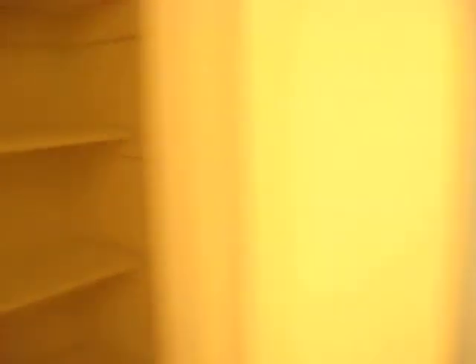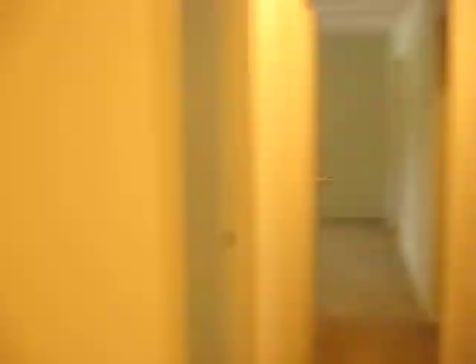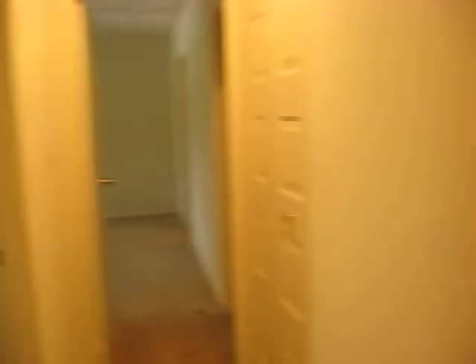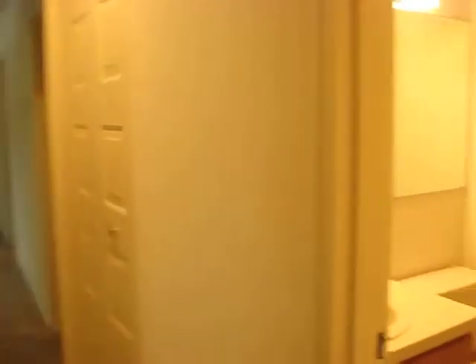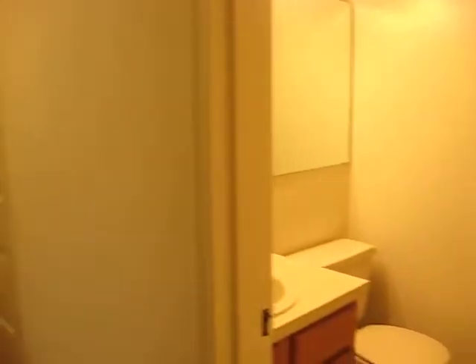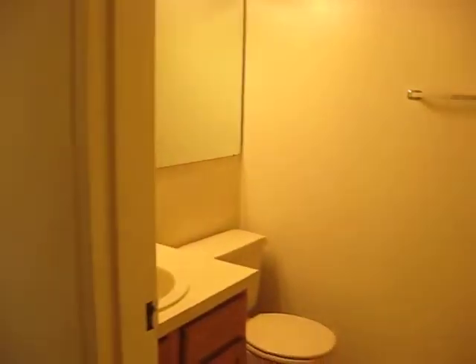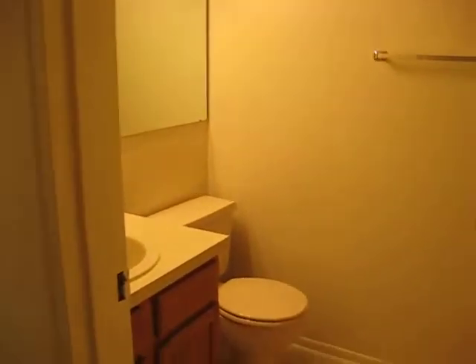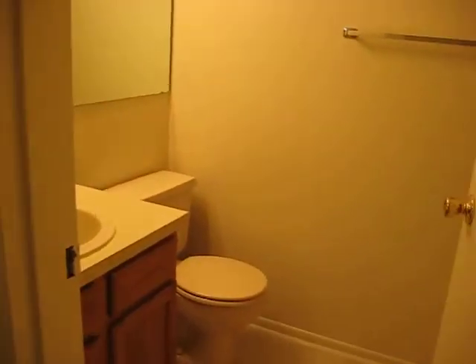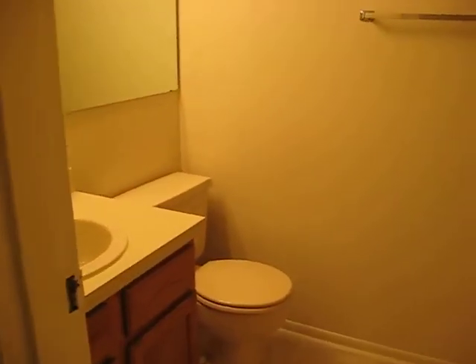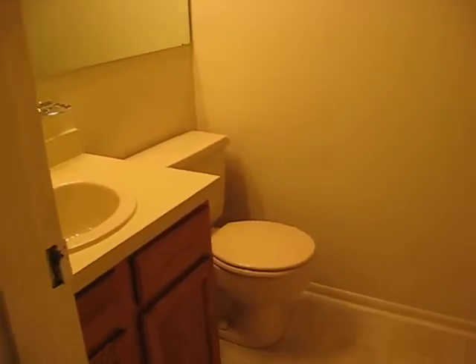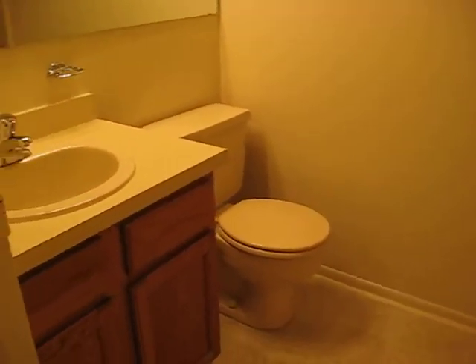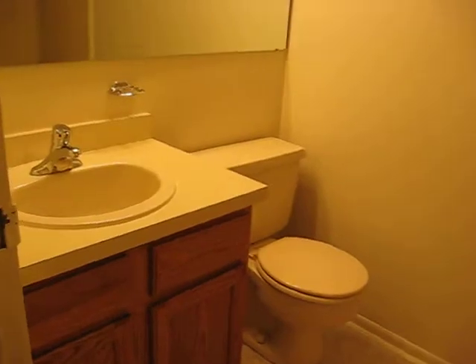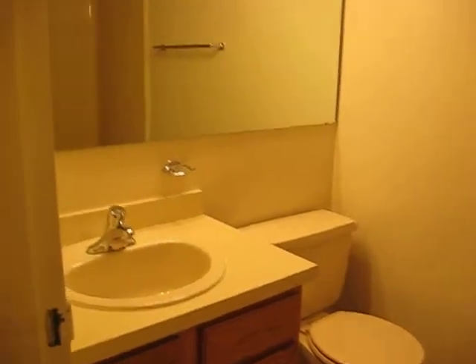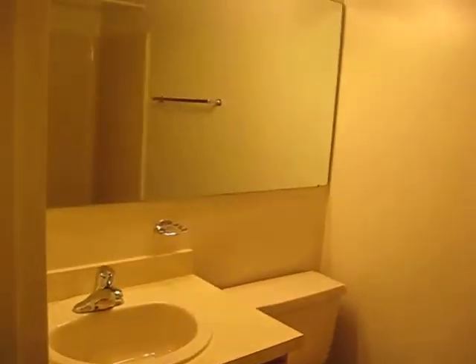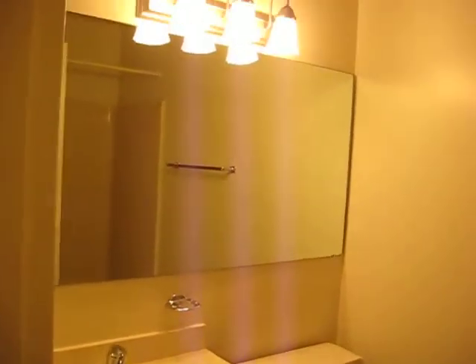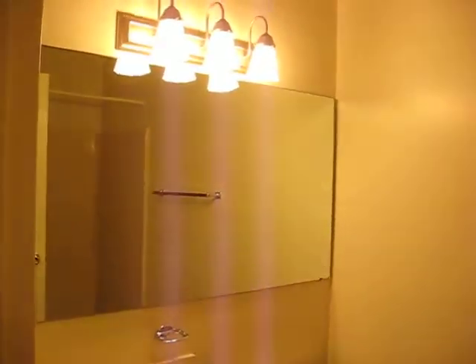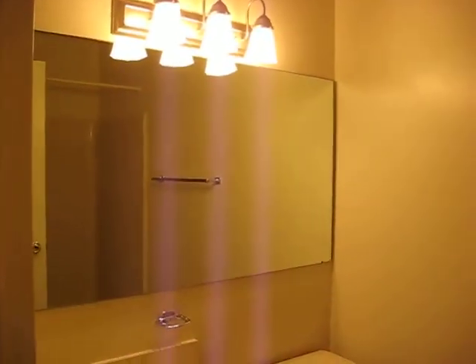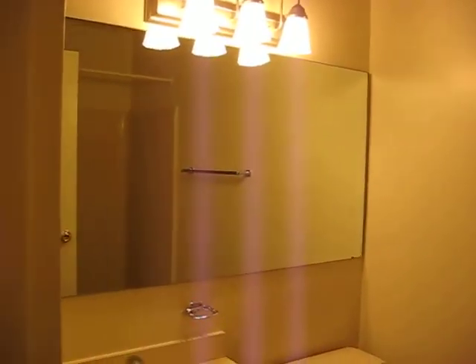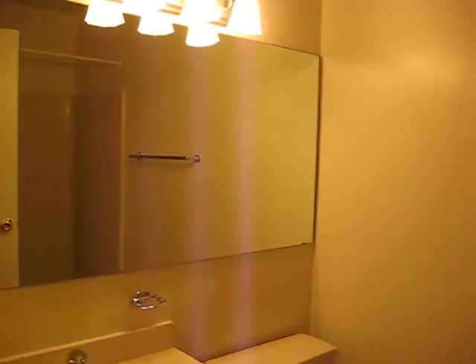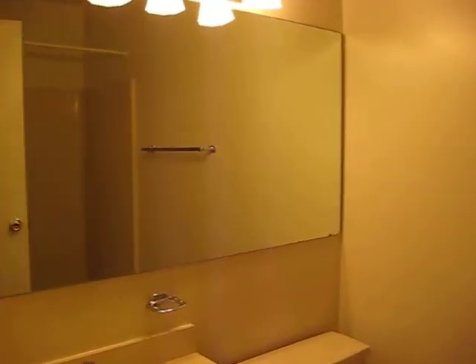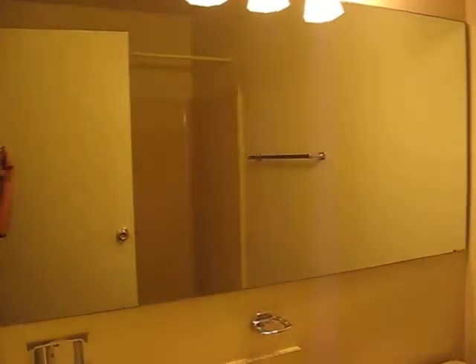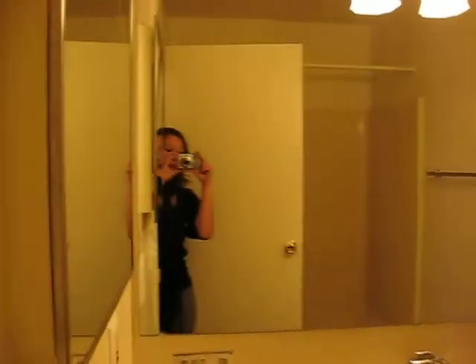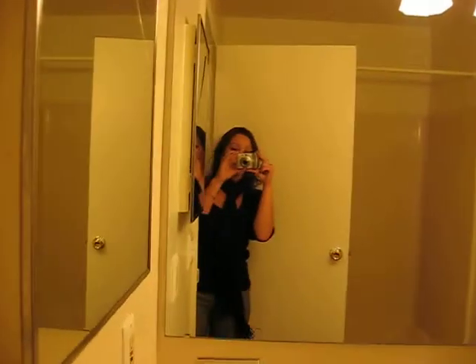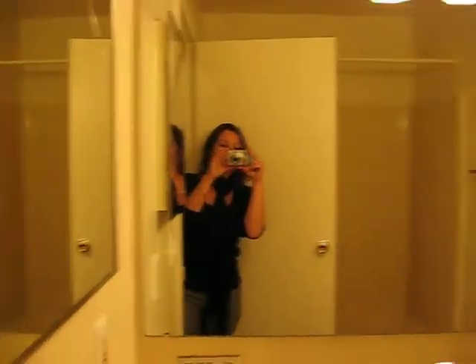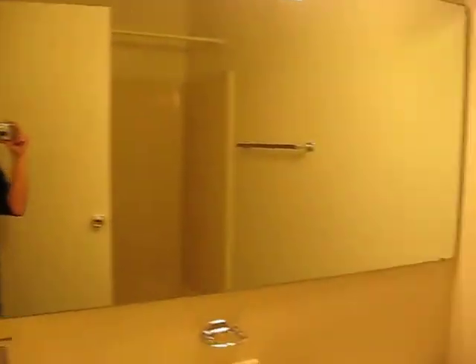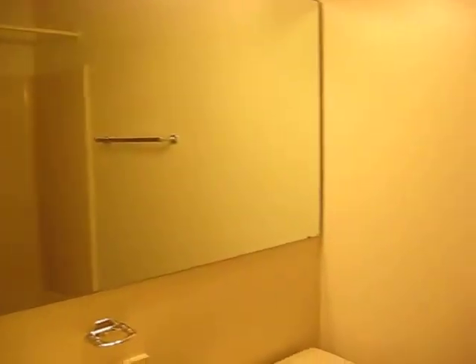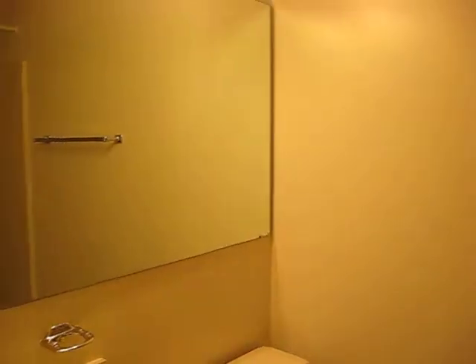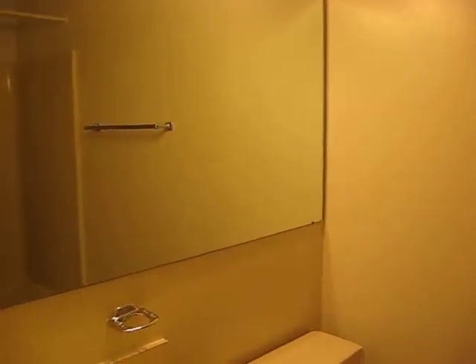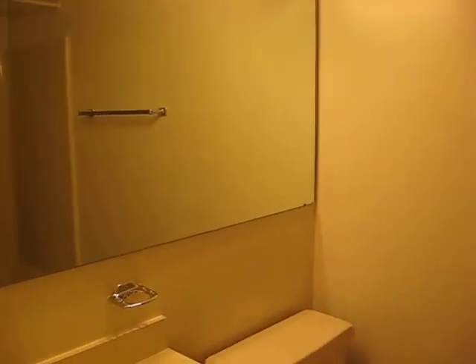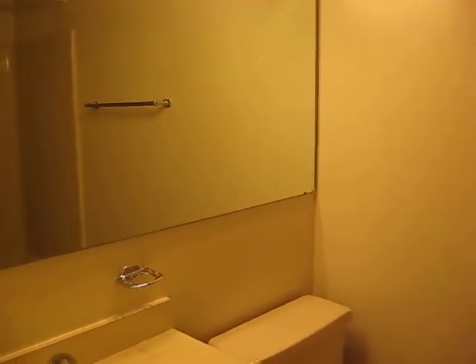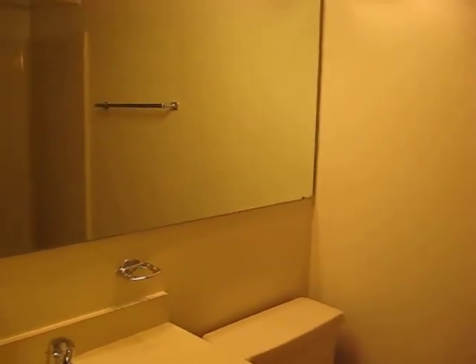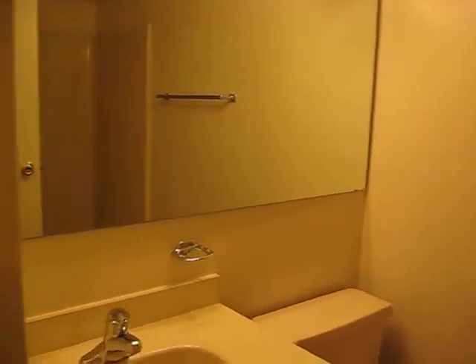Right across from that closet you got the bathroom. Honey oak to kind of match the kitchen. Big mirror, a little medicine cabinet to the side, and then a fiberglass tub enclosure.